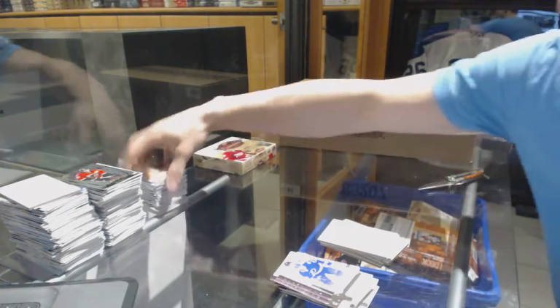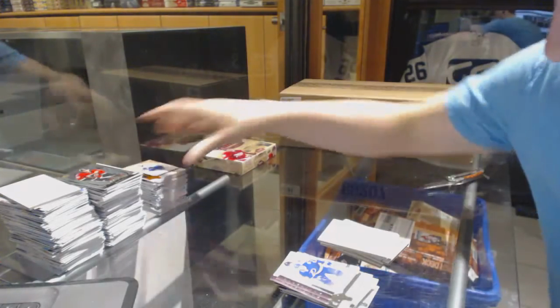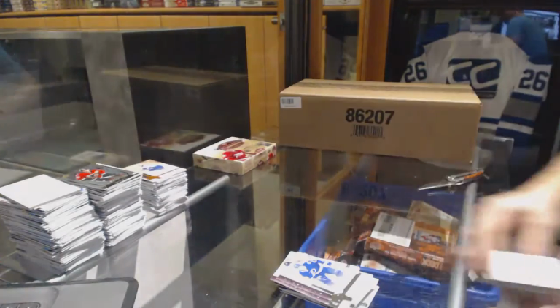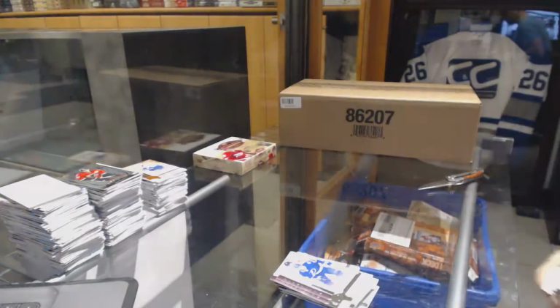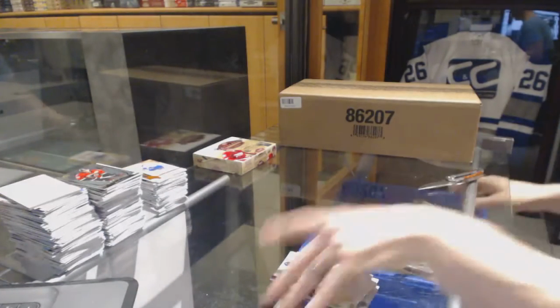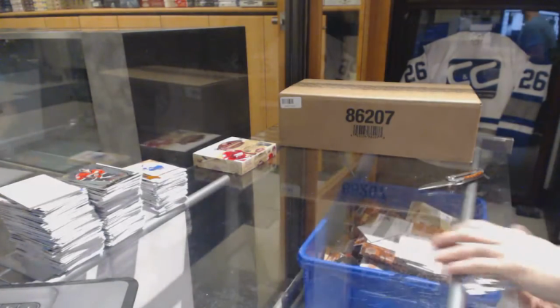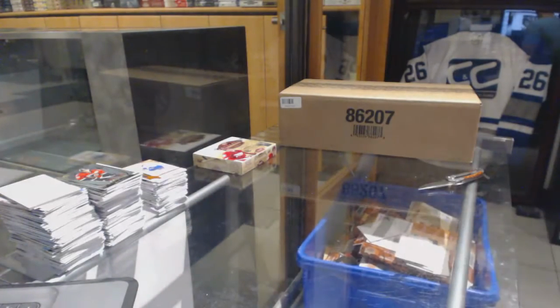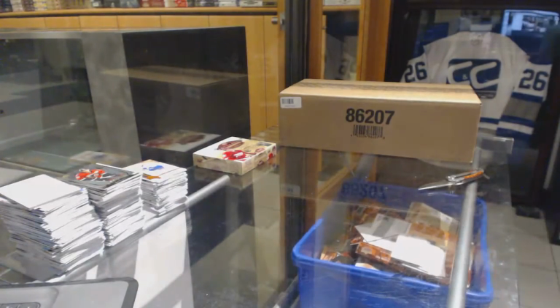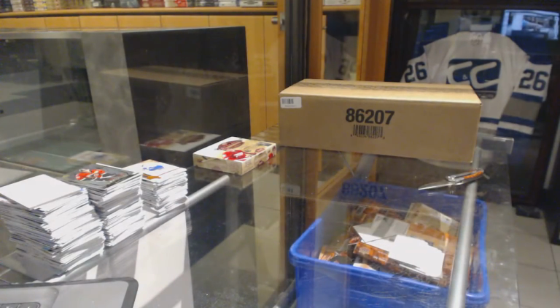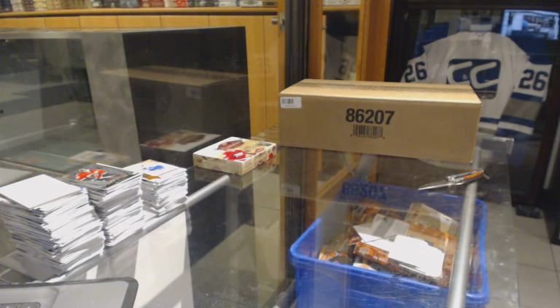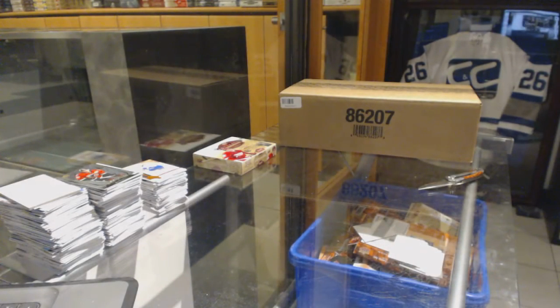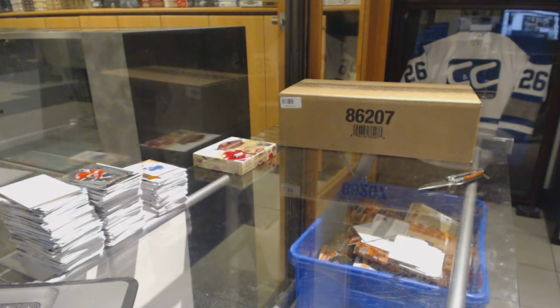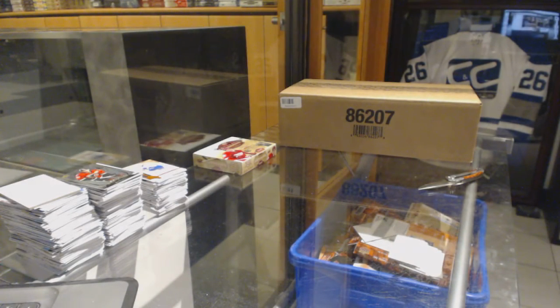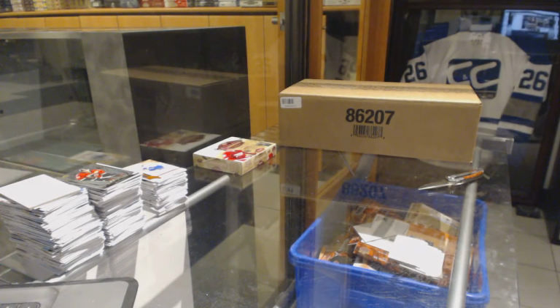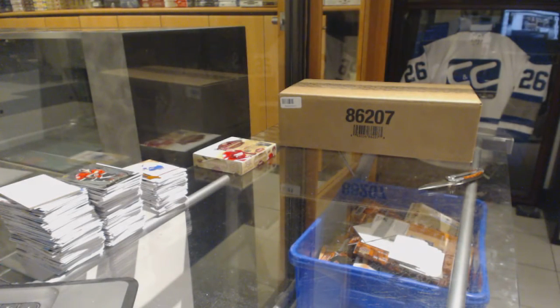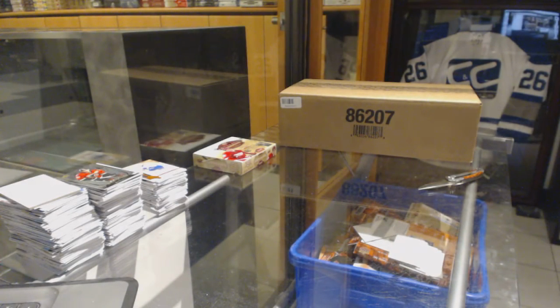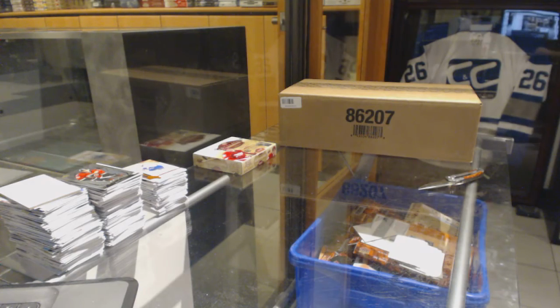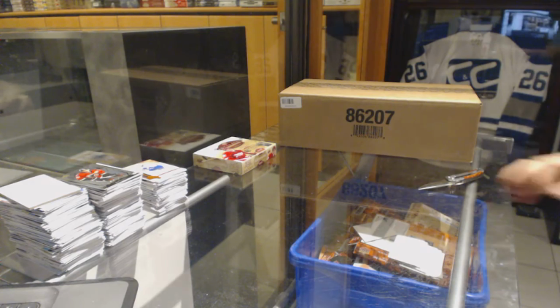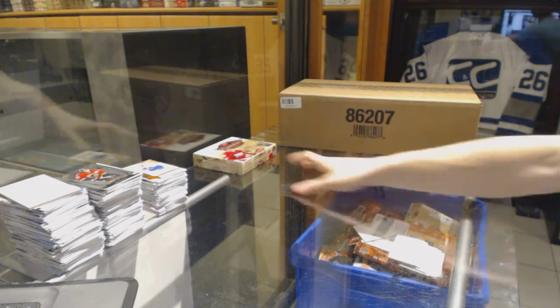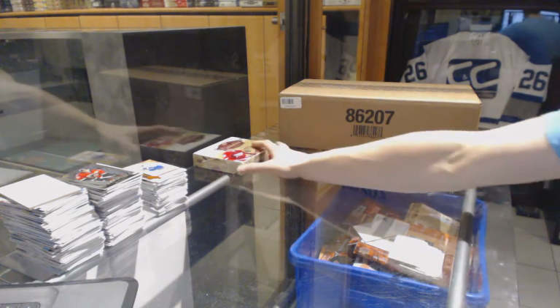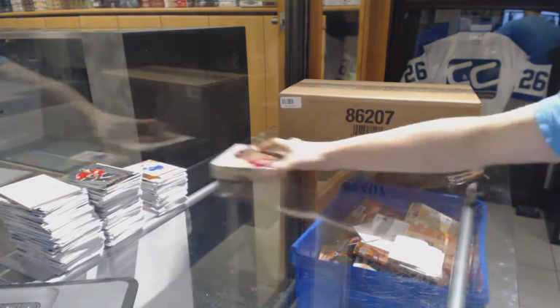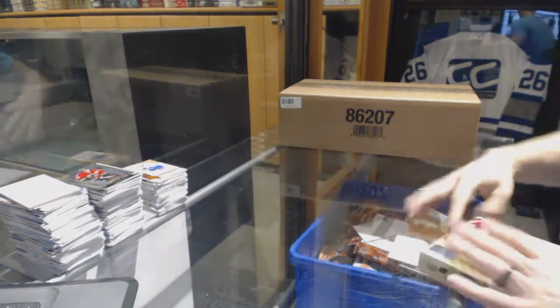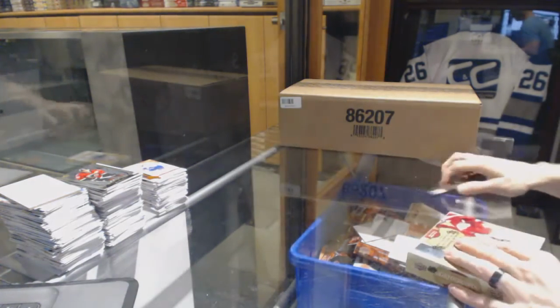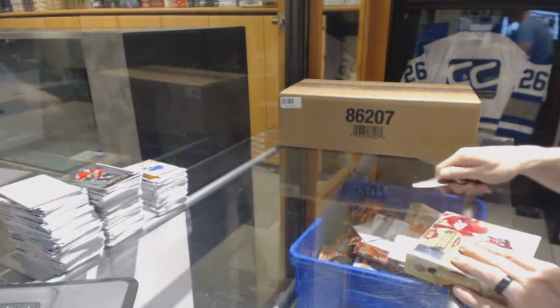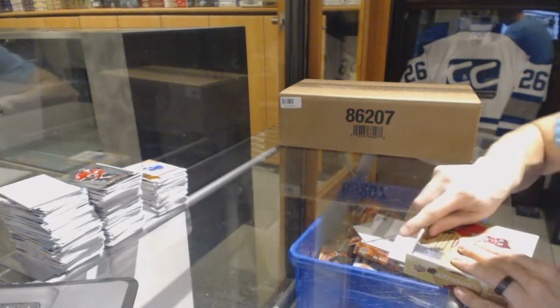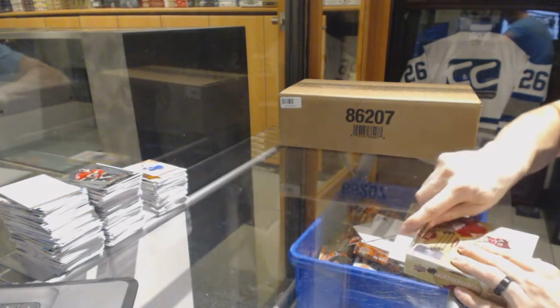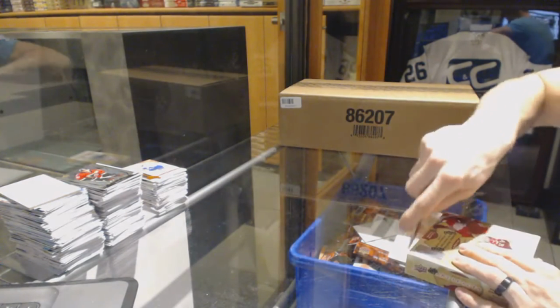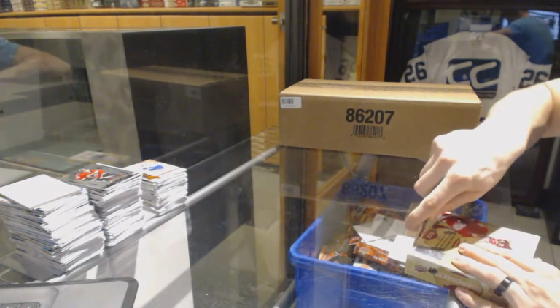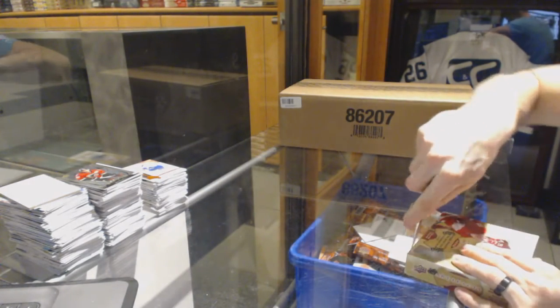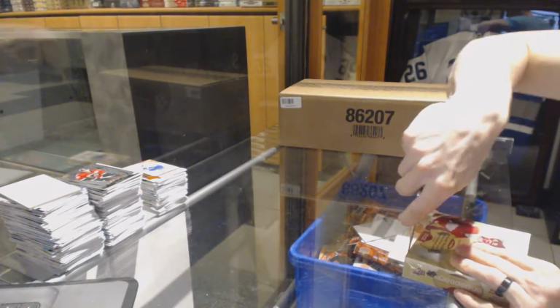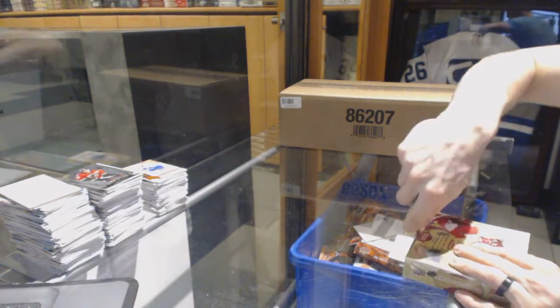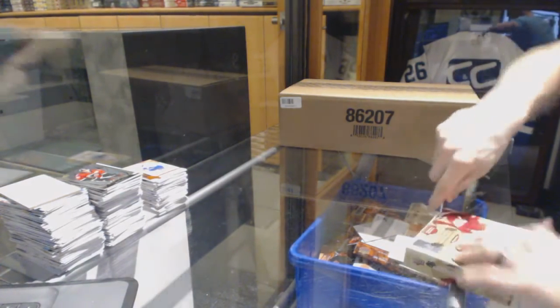On to the final box for the break, another RFX box — which I'm sure is filled with Leafs at this point. It's not a maybe, it's a given.